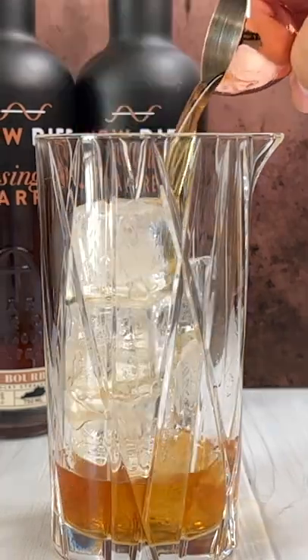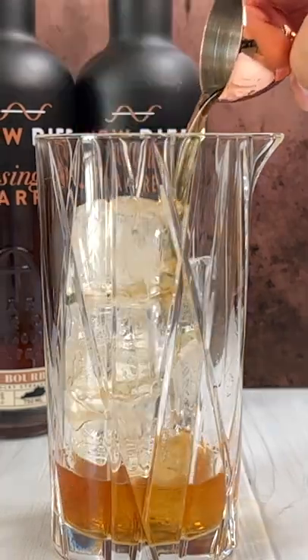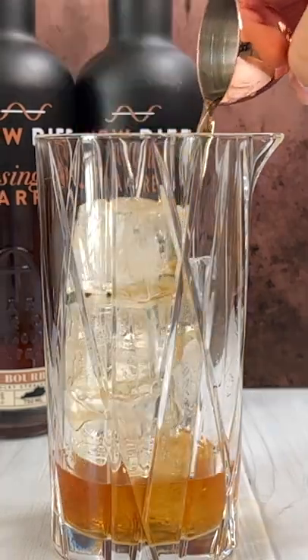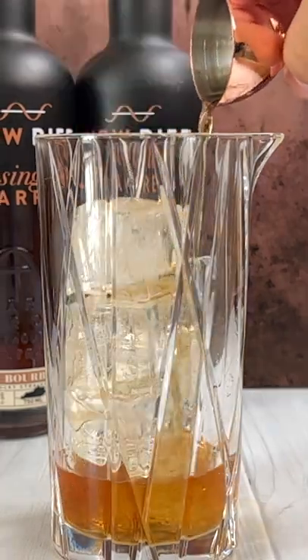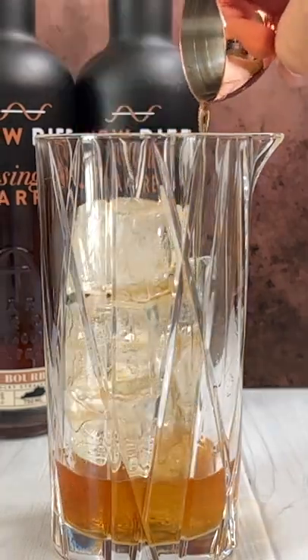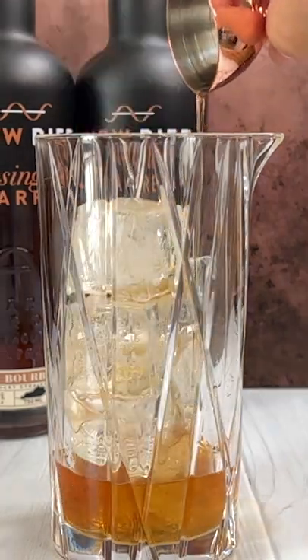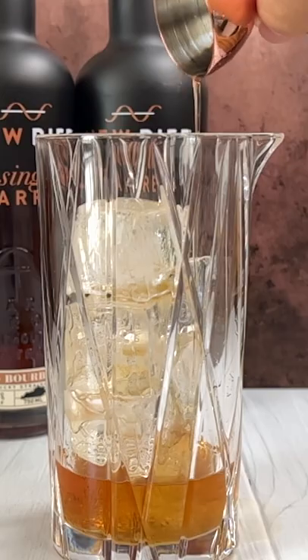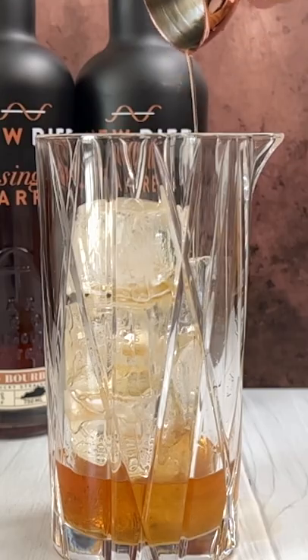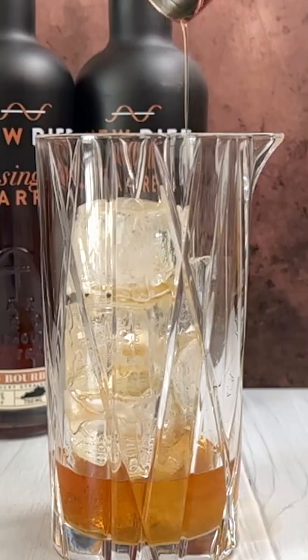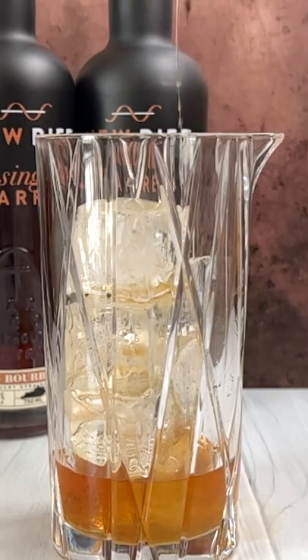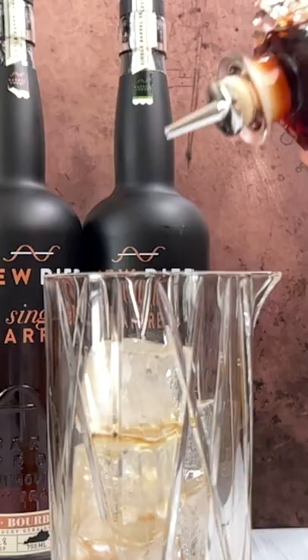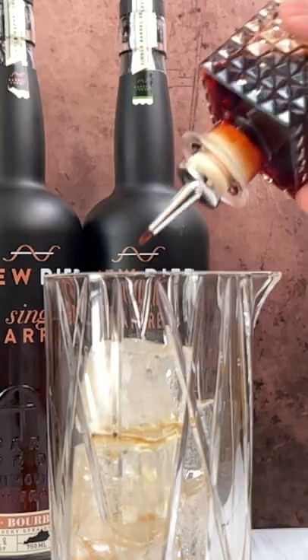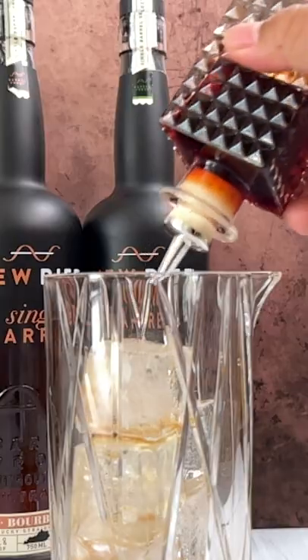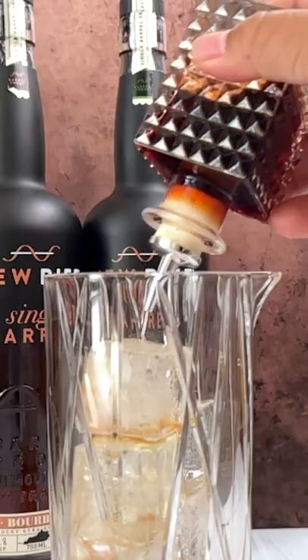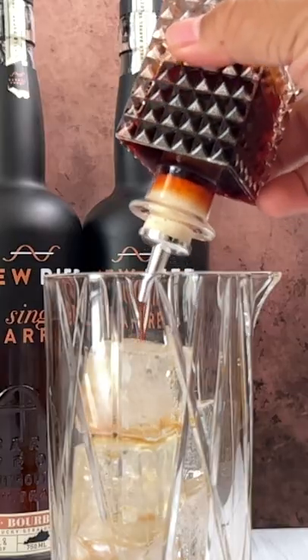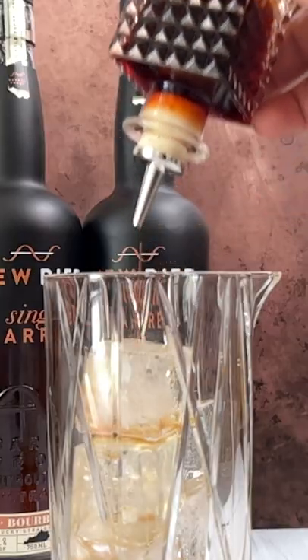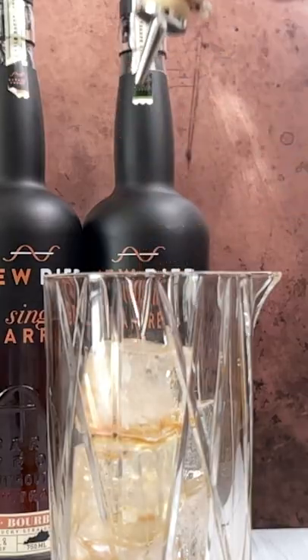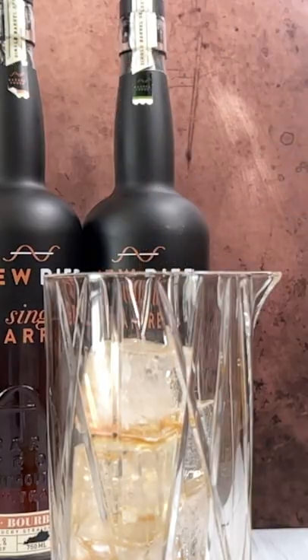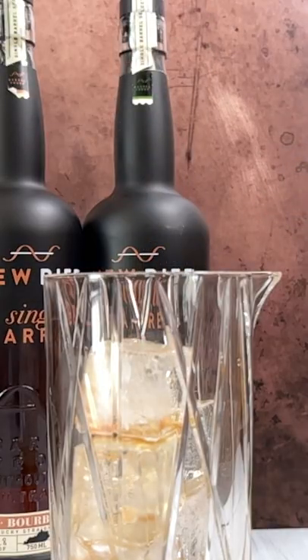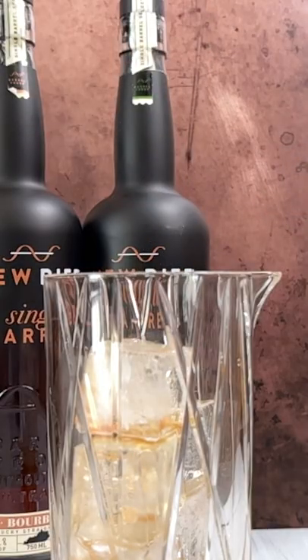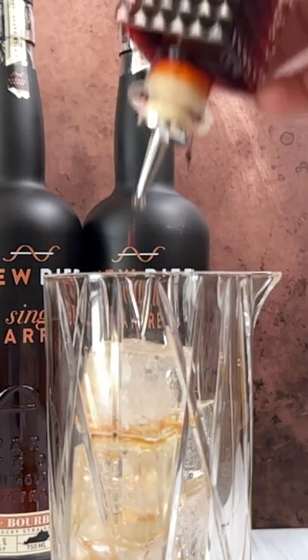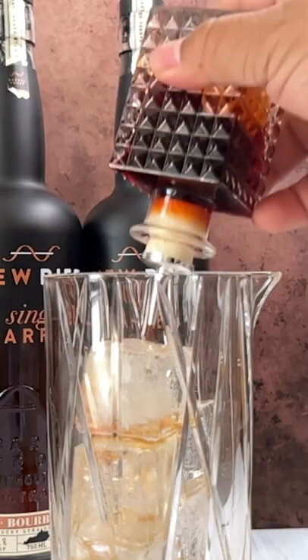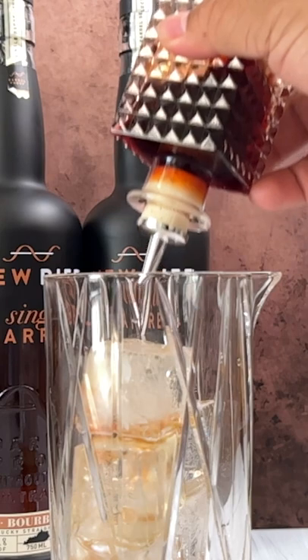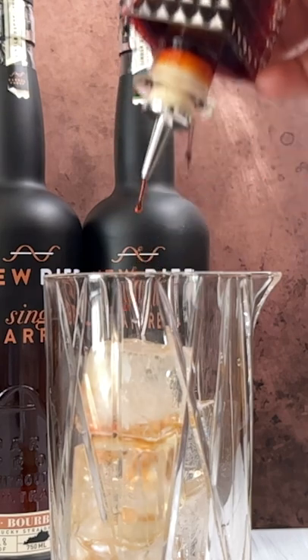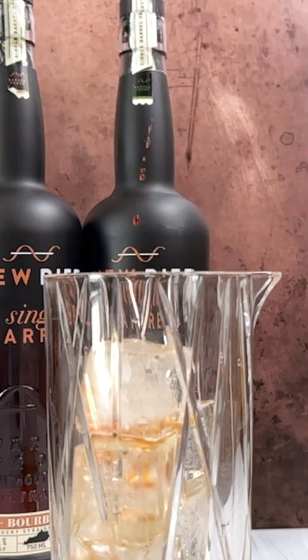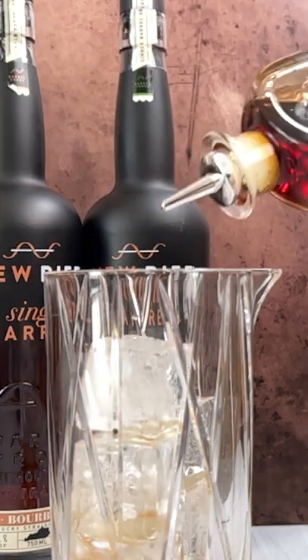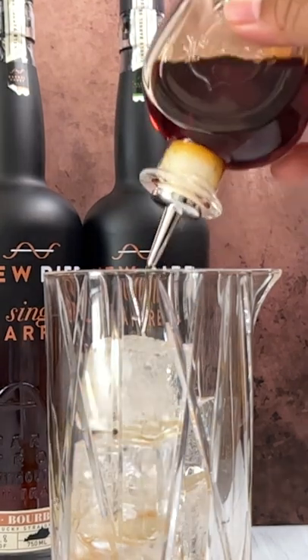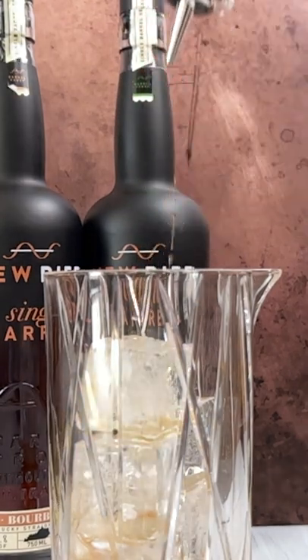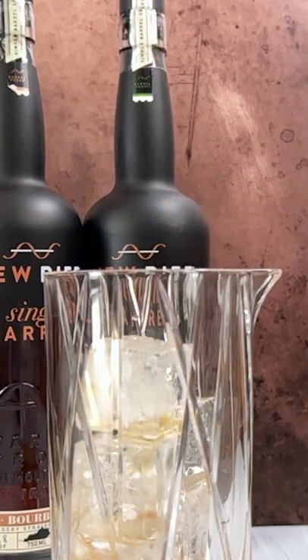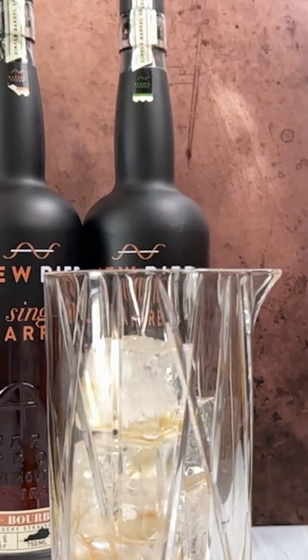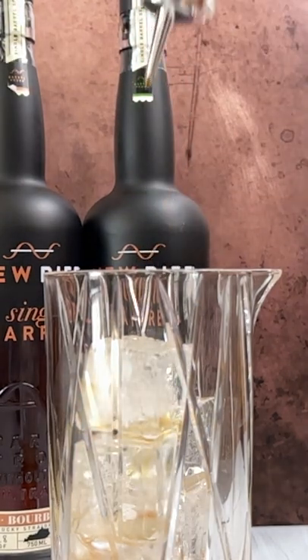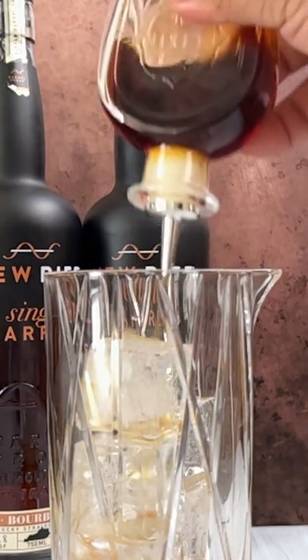Next, pour in half an ounce of blended simple syrup, two dashes of Angostura bitters, with an additional two dashes of orange bitters.